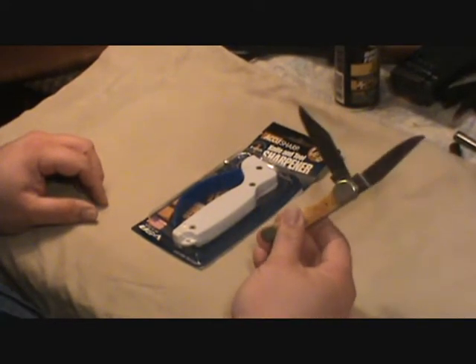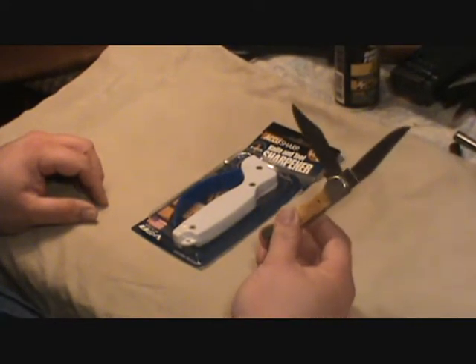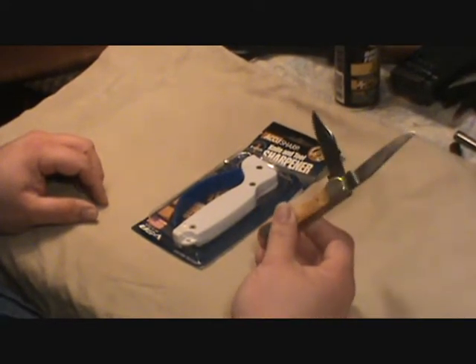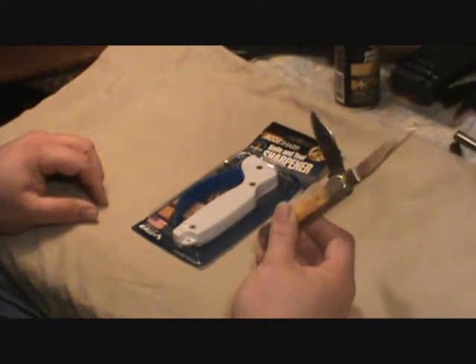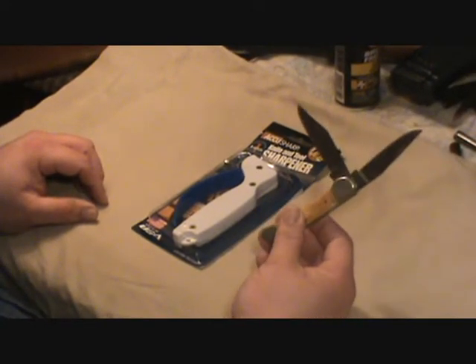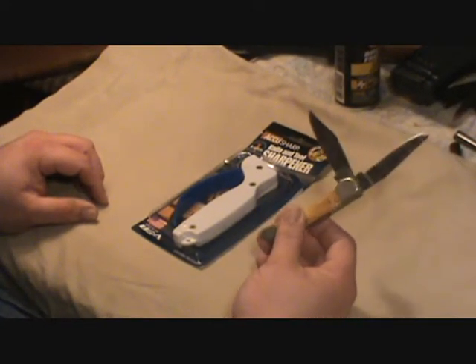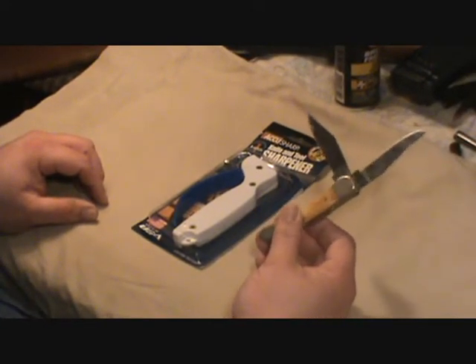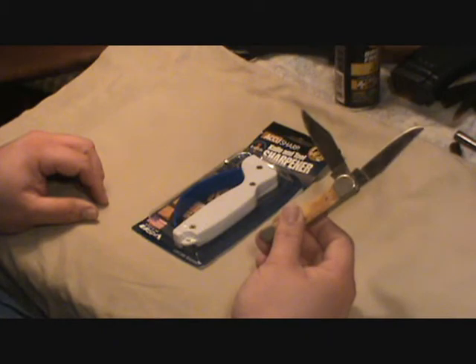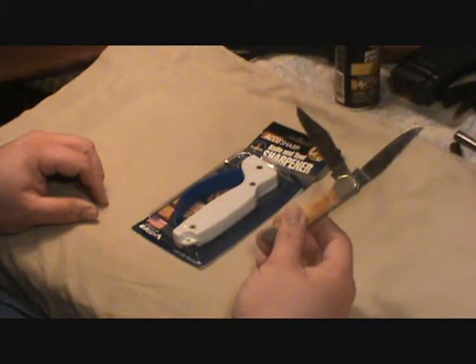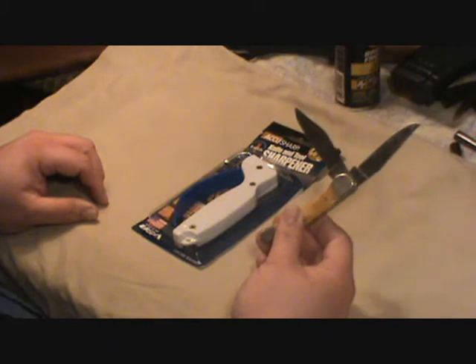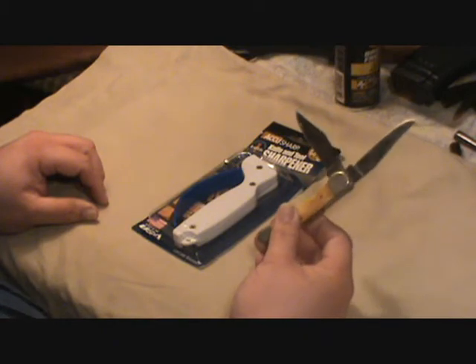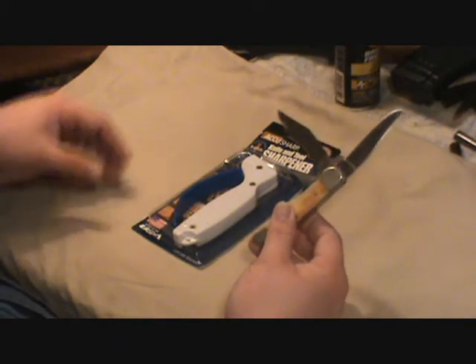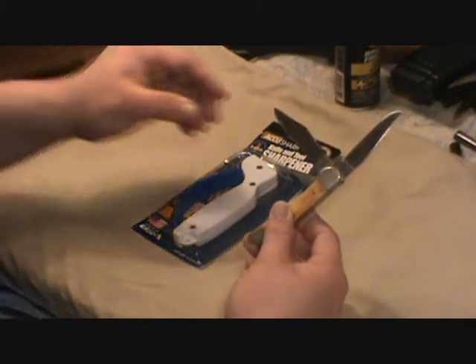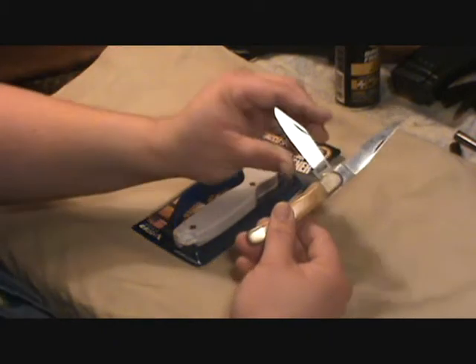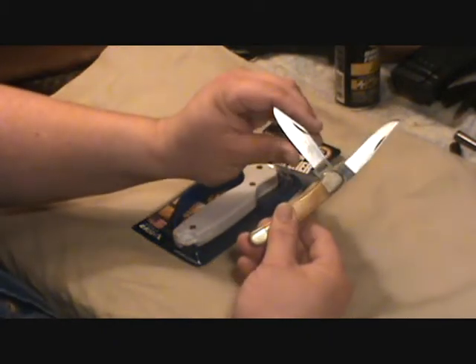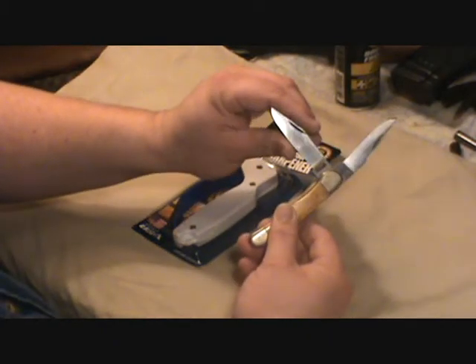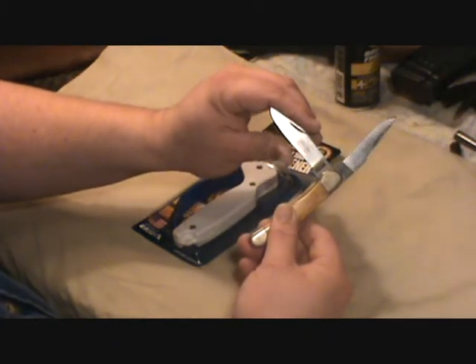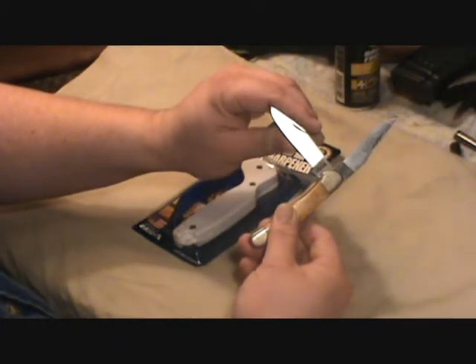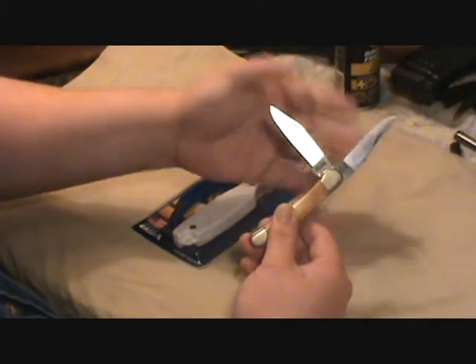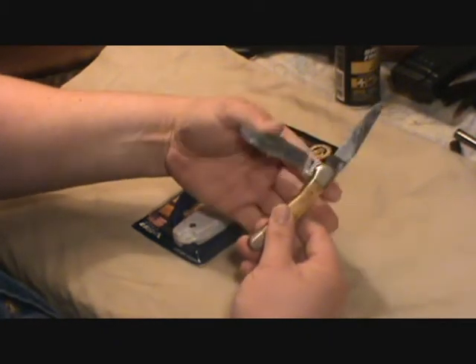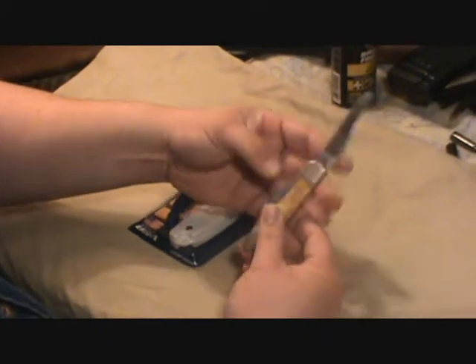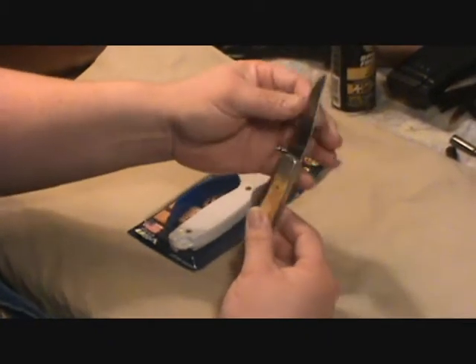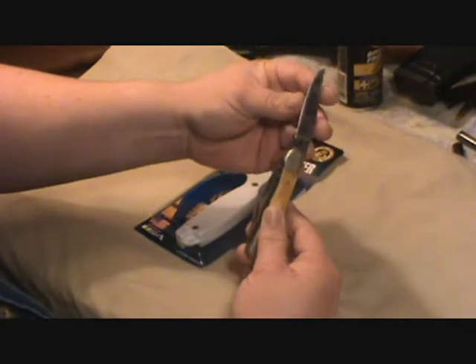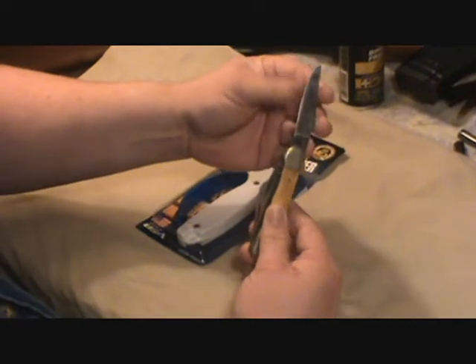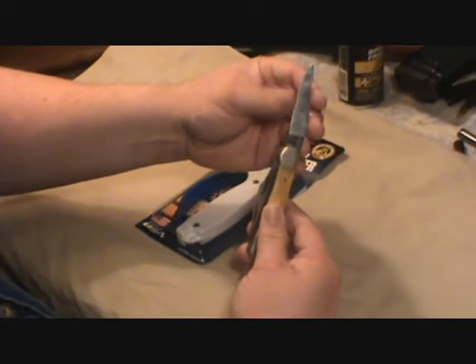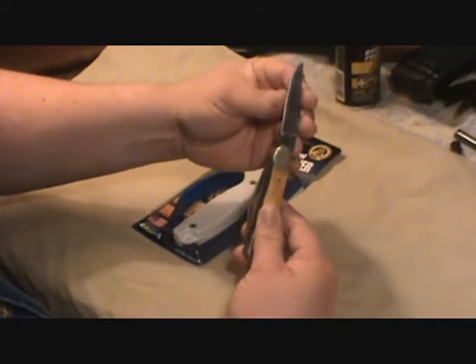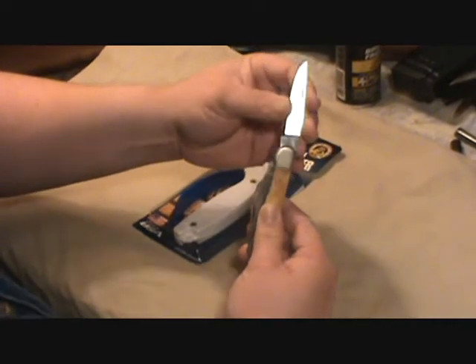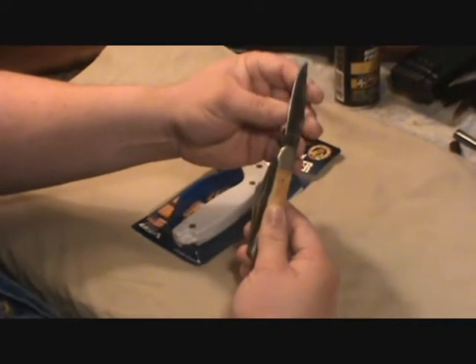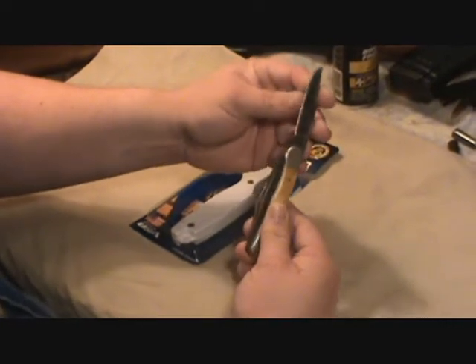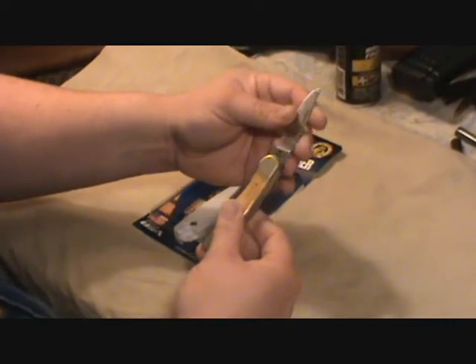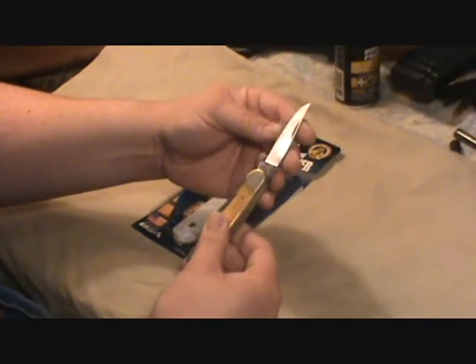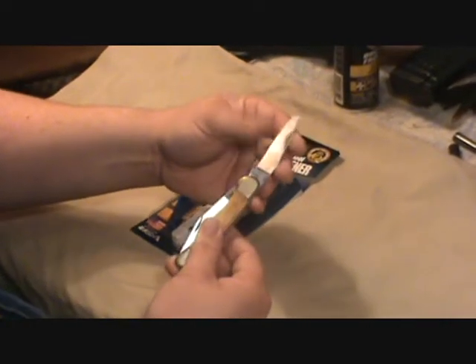Probably about 10 years old now, so I've had it close to 30 years. This part here is pretty sharp, but this one won't cut nothing. It's just as dull as it can be.